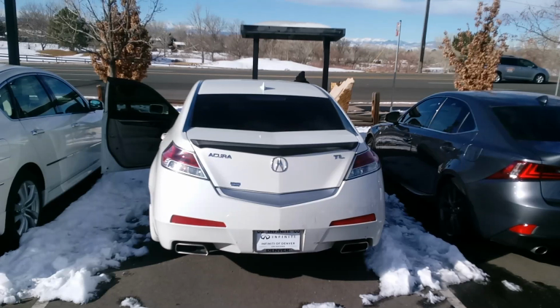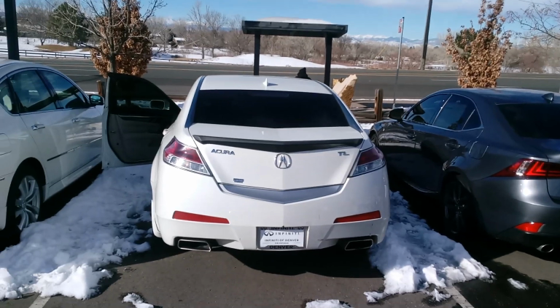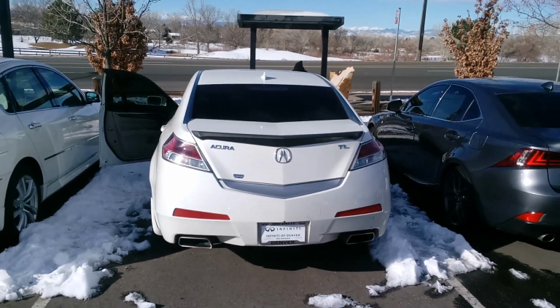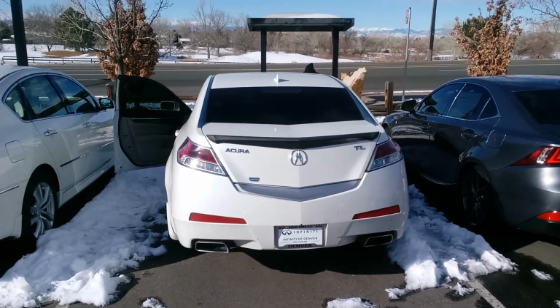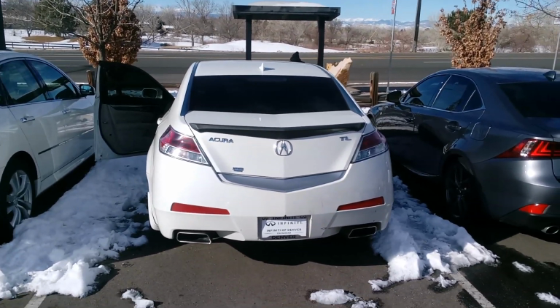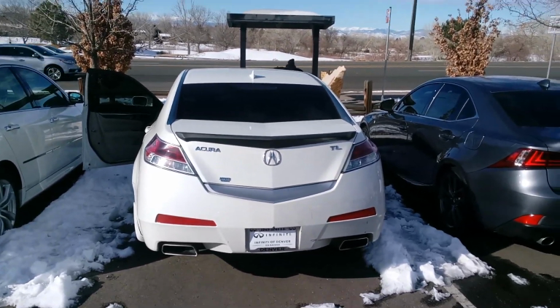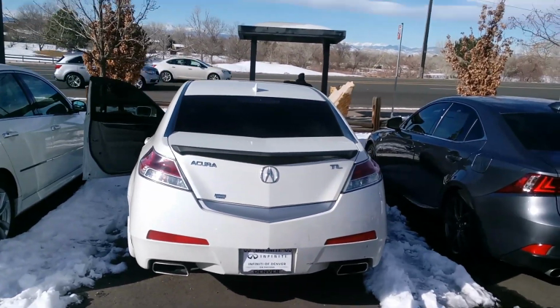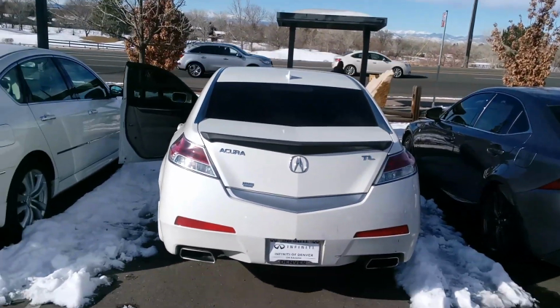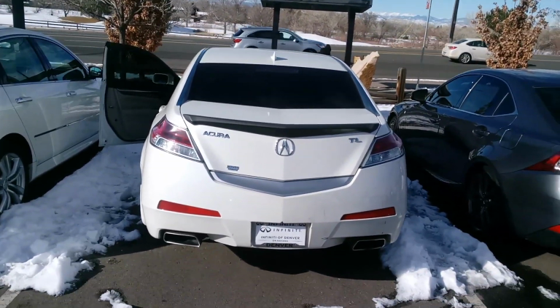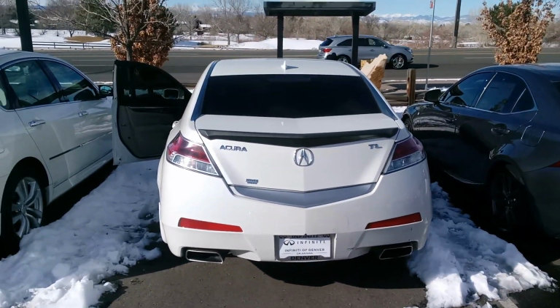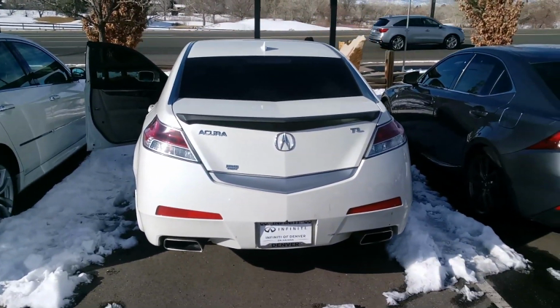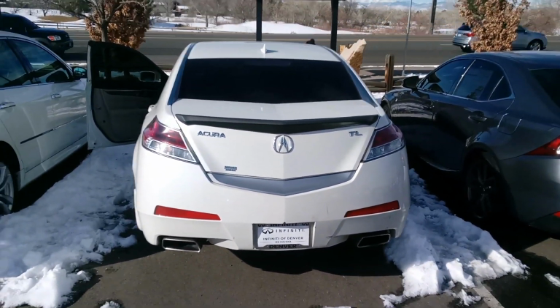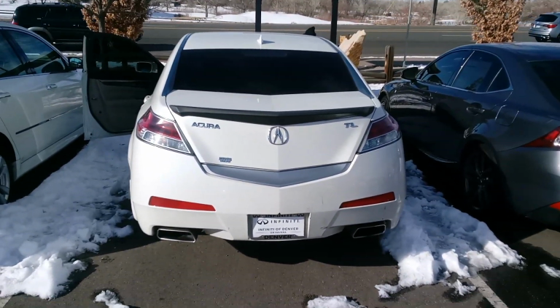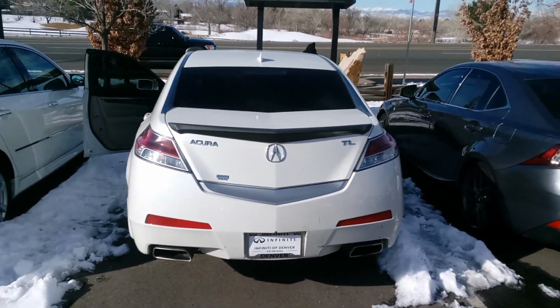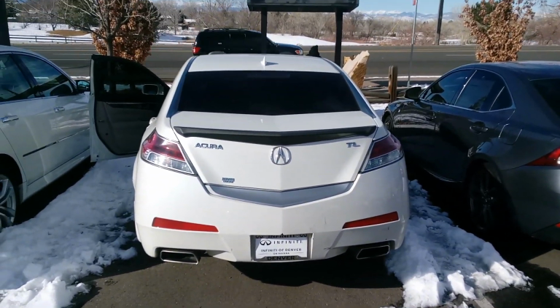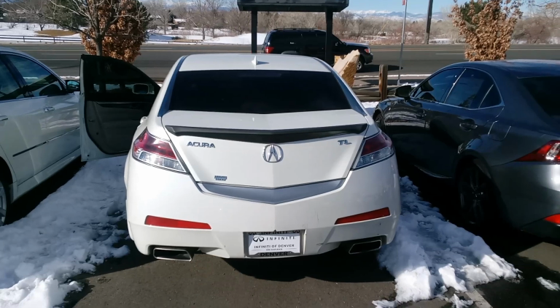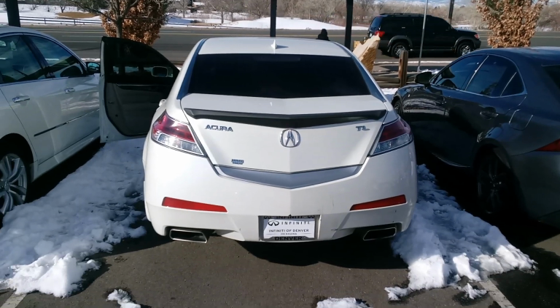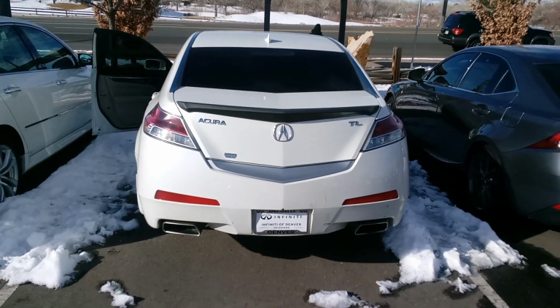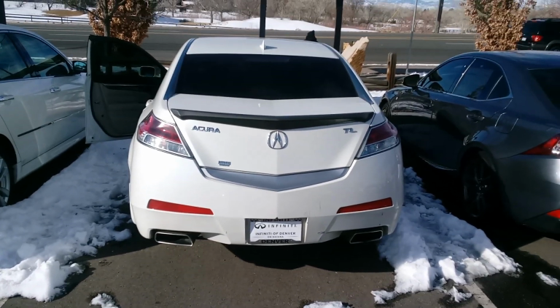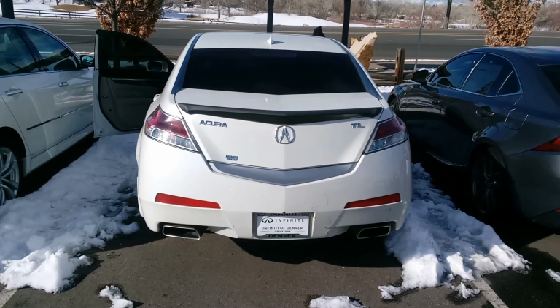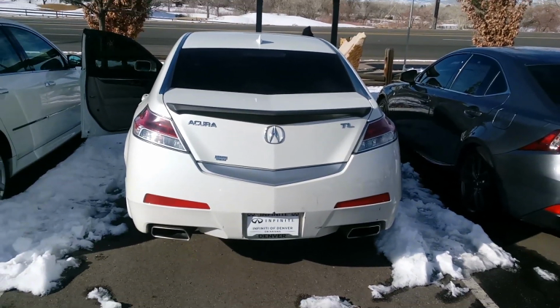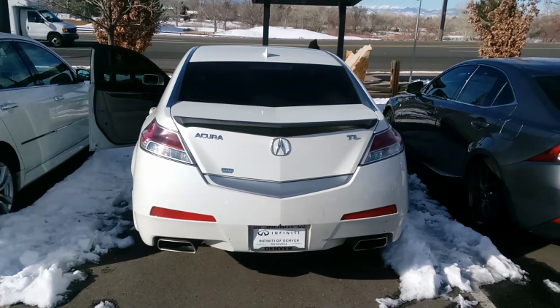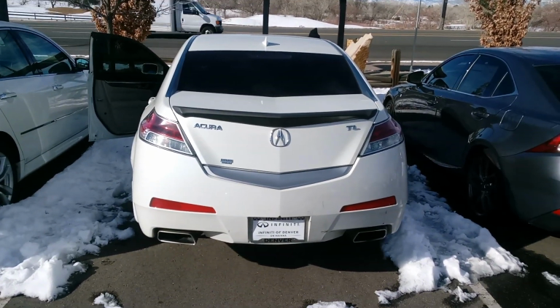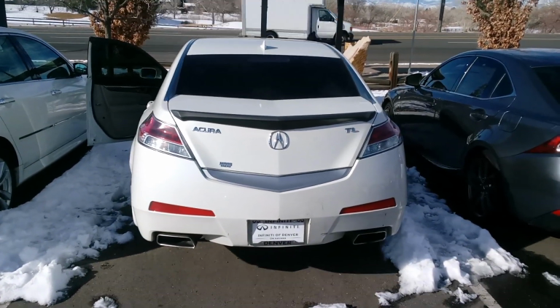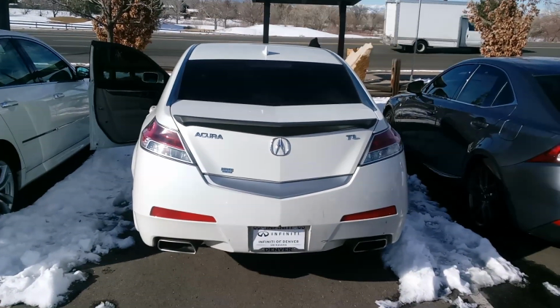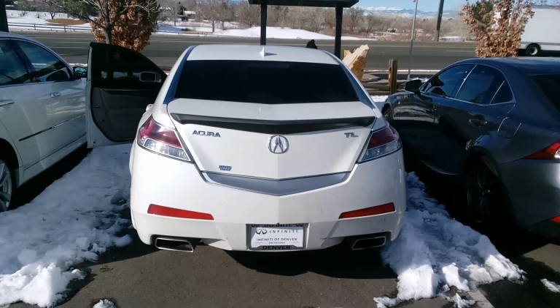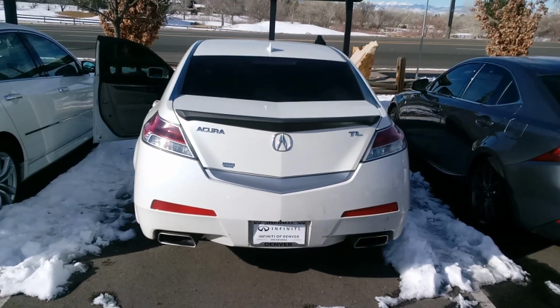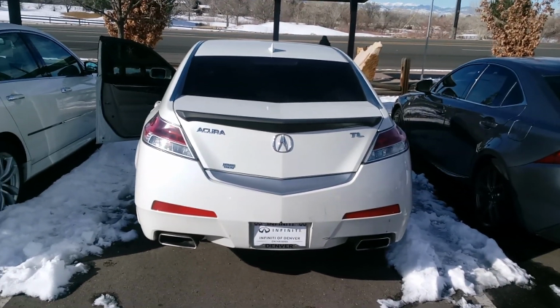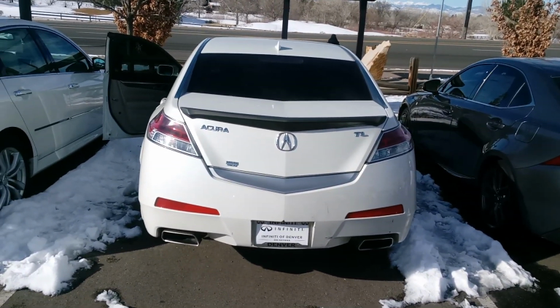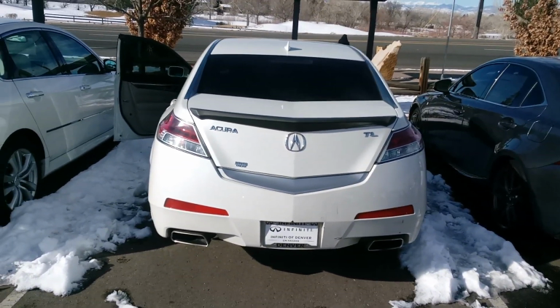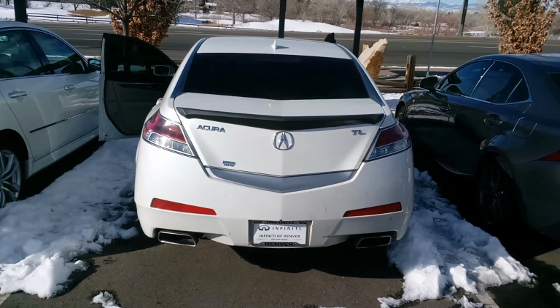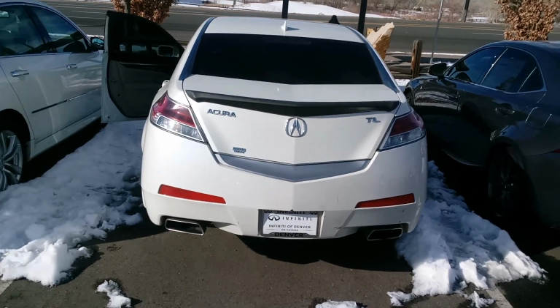Good morning, Elijah. My name is Phil St. Romain. I'm a sales consultant with Infinity of Denver. Thanks for reaching out to us last night on our Acura TL. The sun is out, so here's your video.